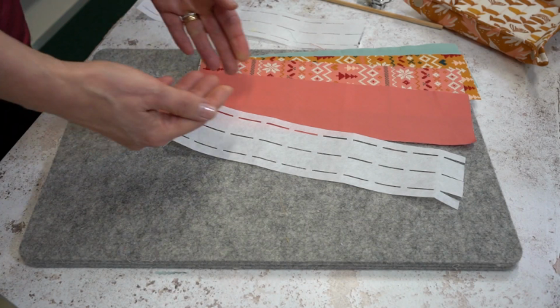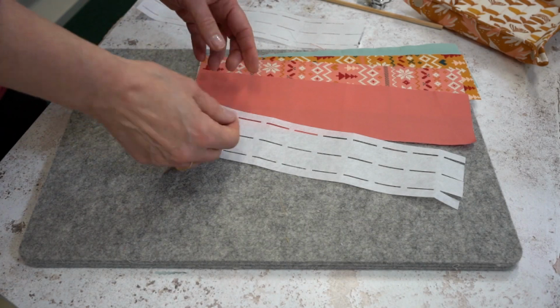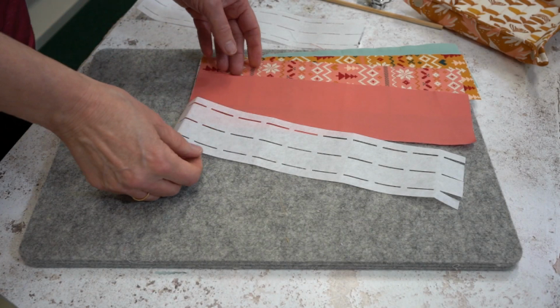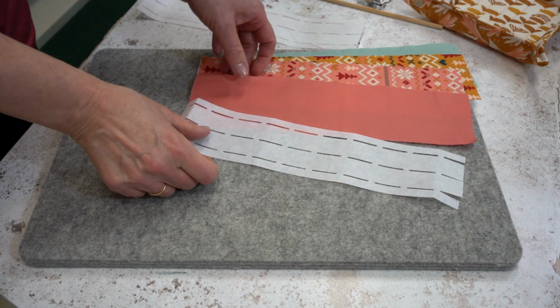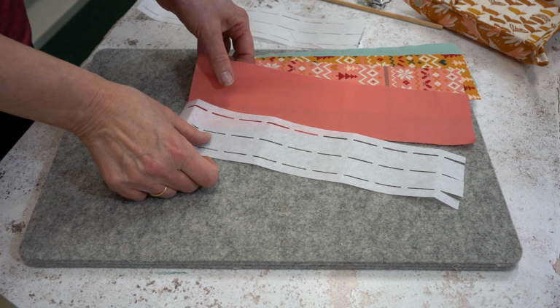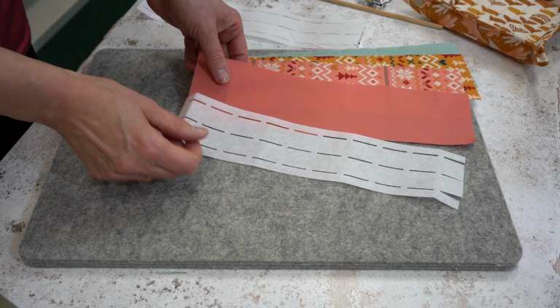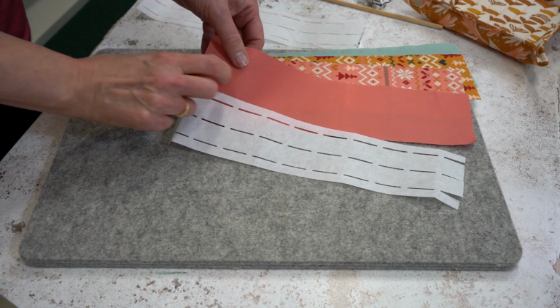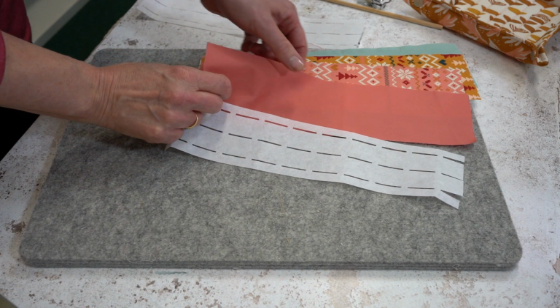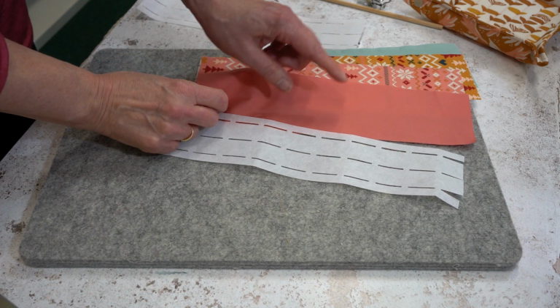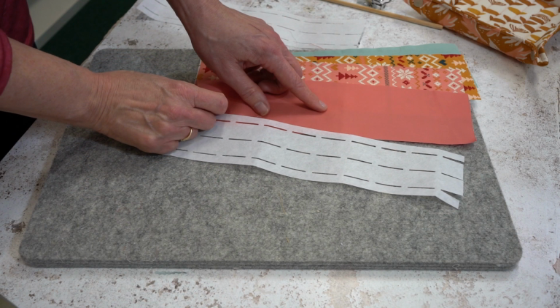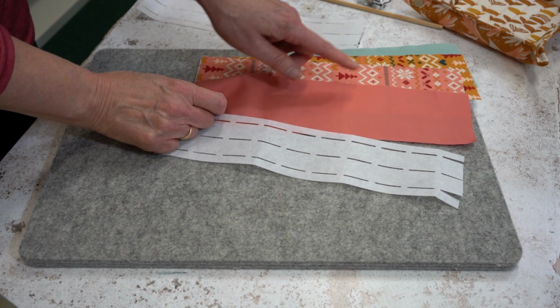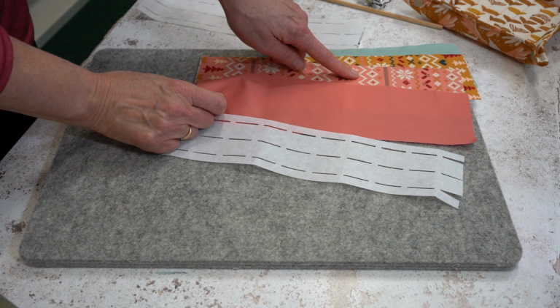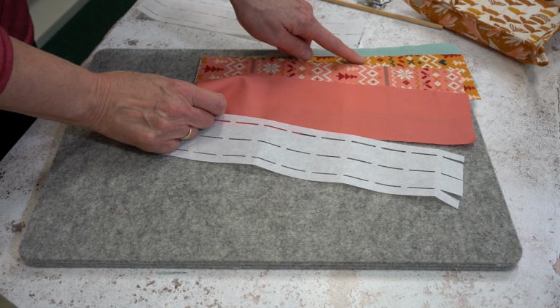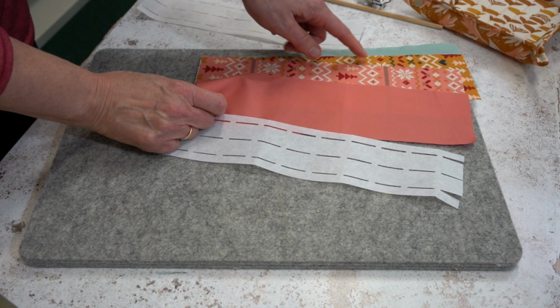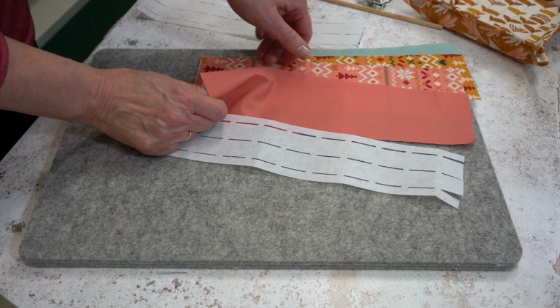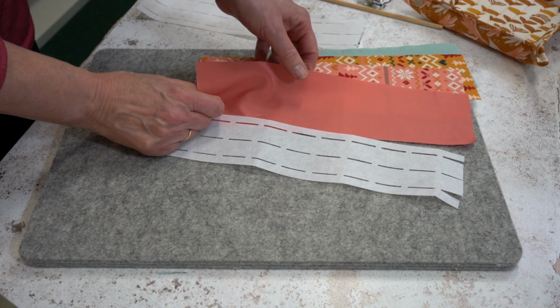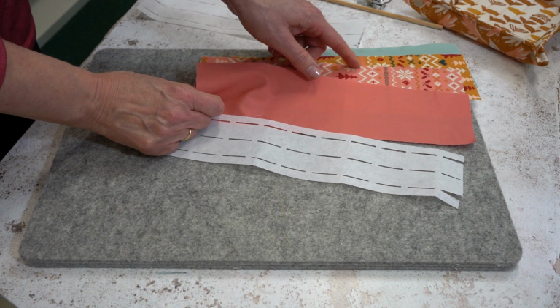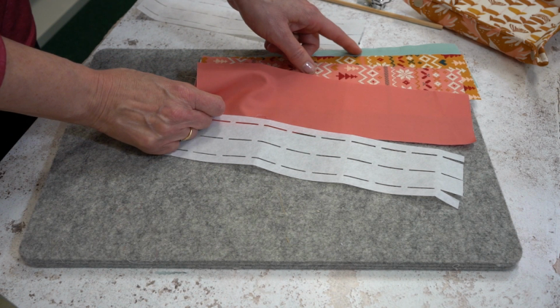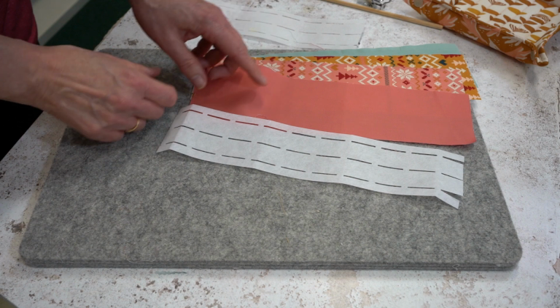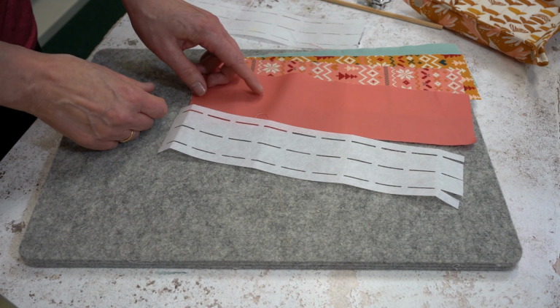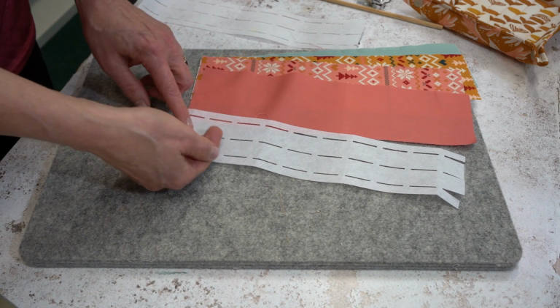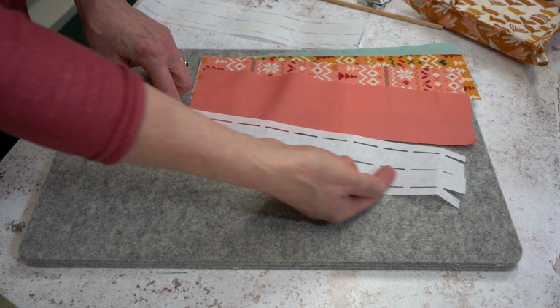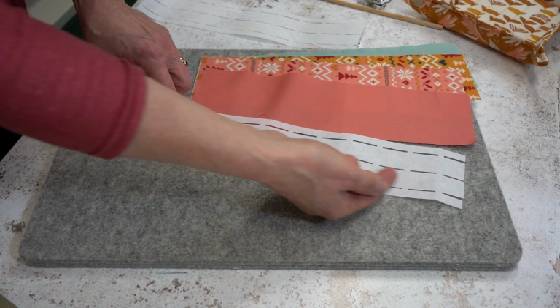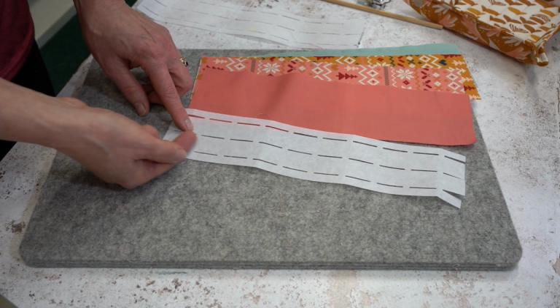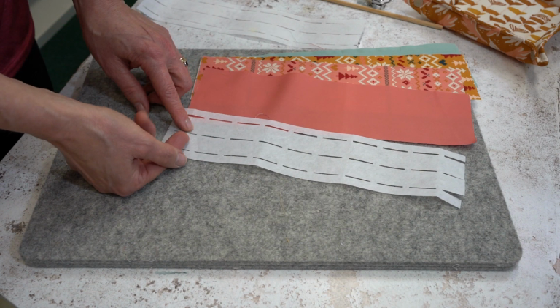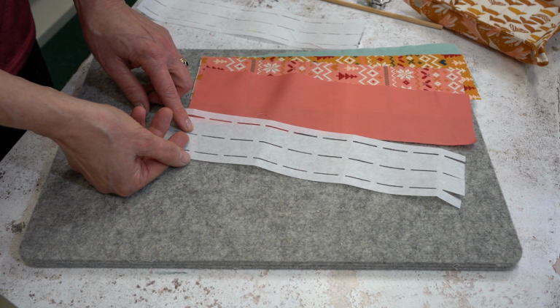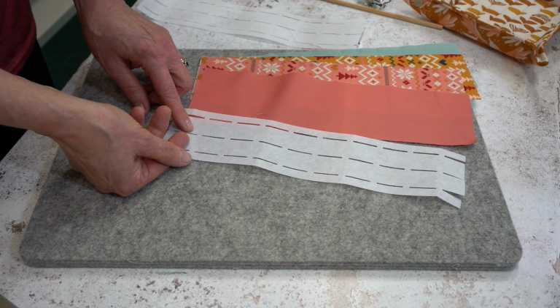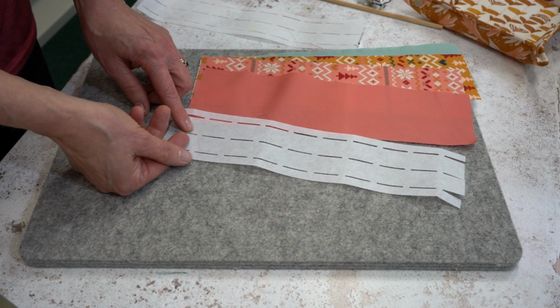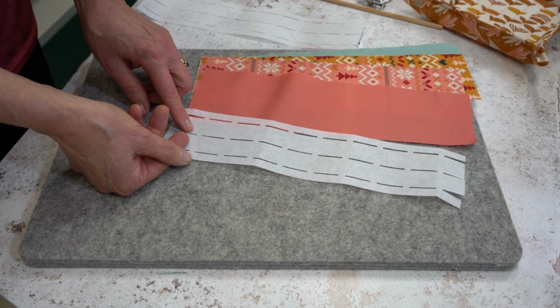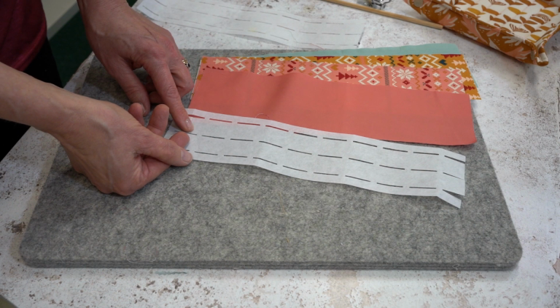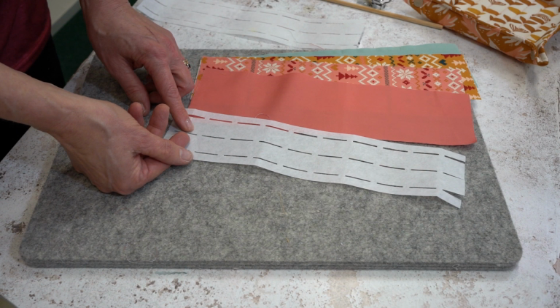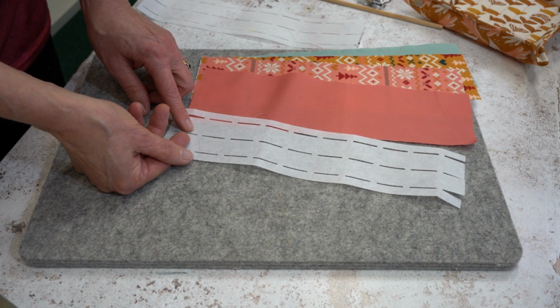What you need to make the star are four fabrics. We've chosen four different prints and four pieces of waste shaper that are 10 inches long.